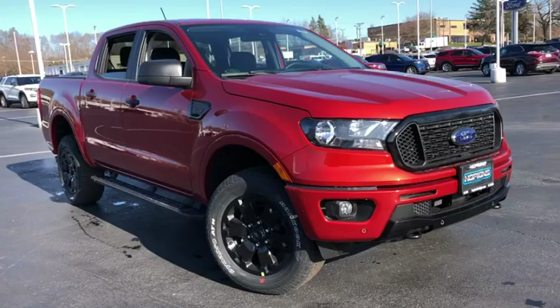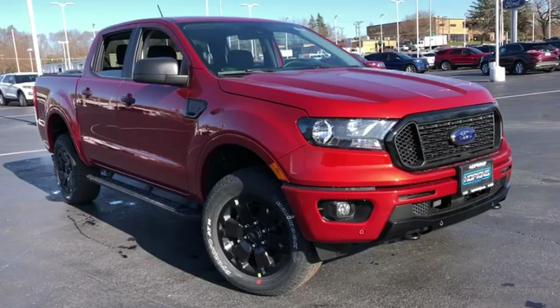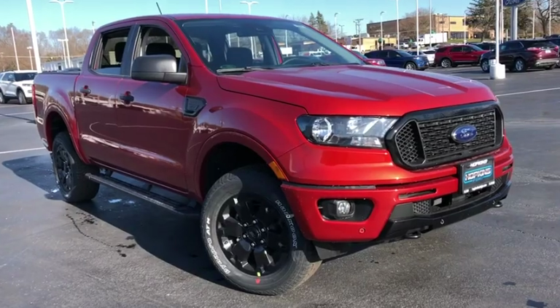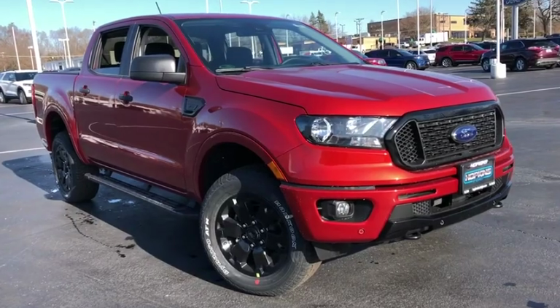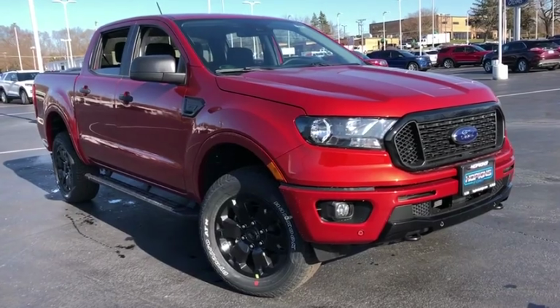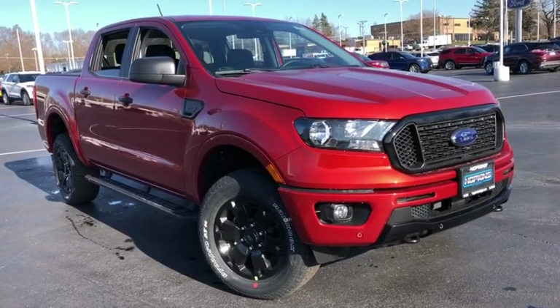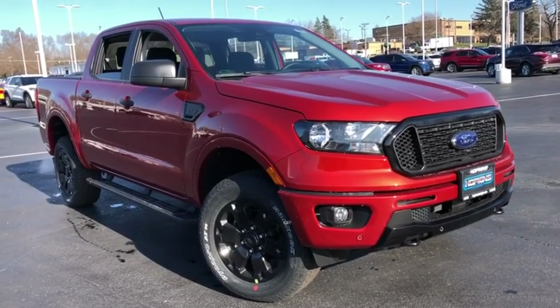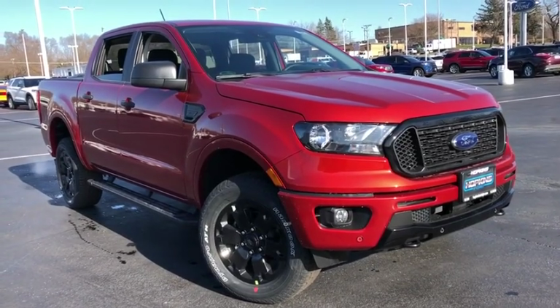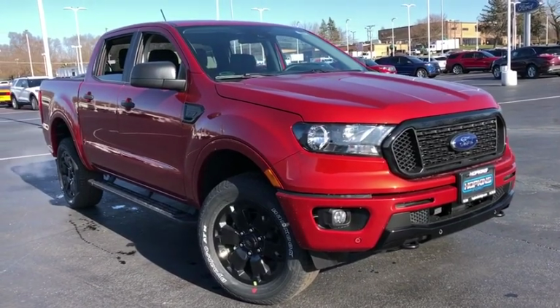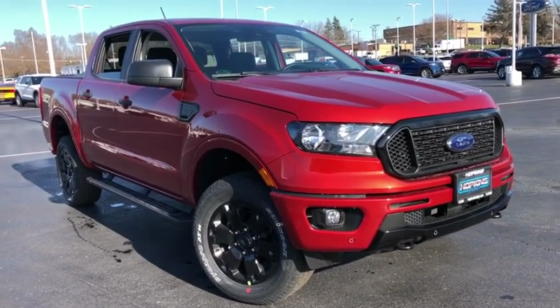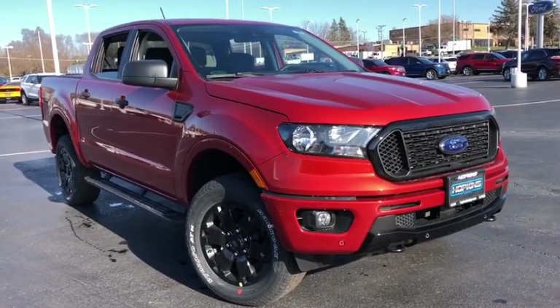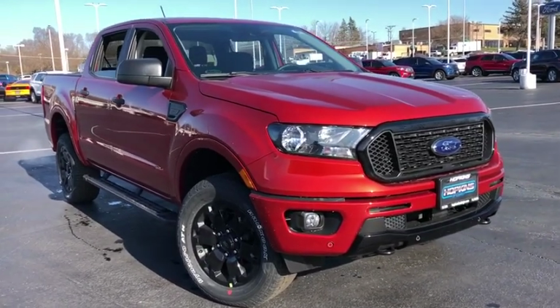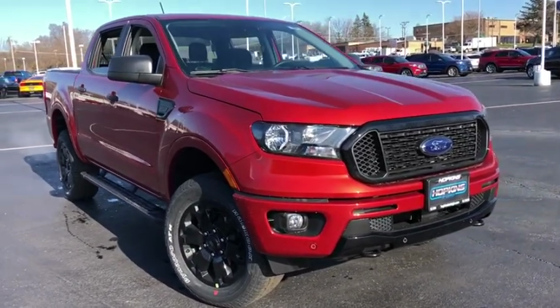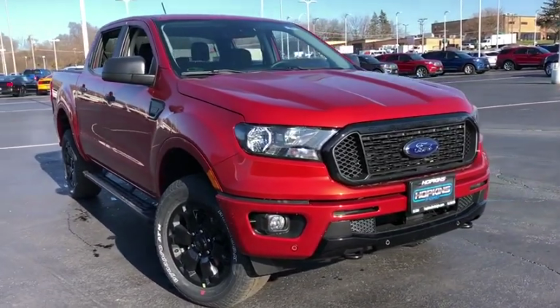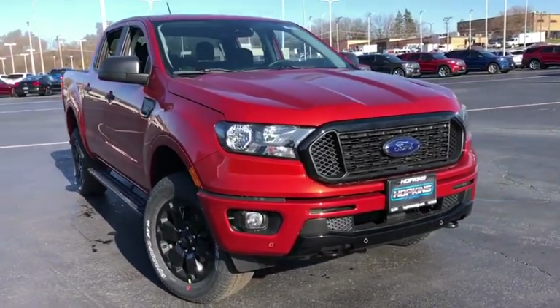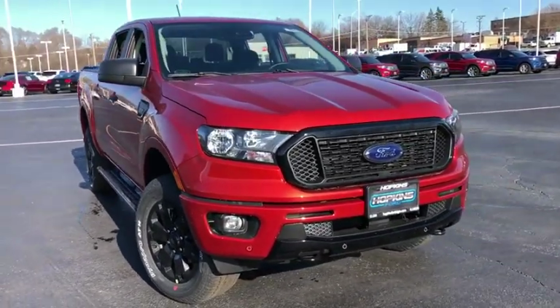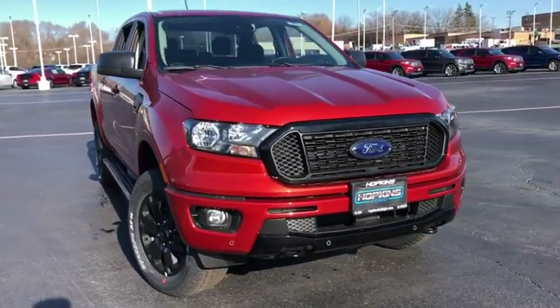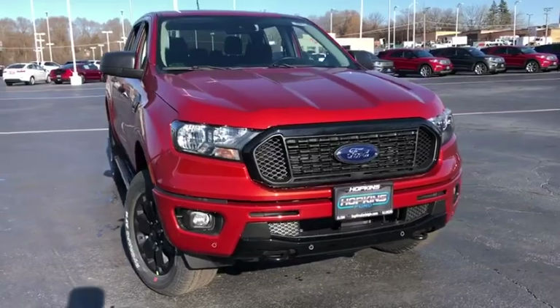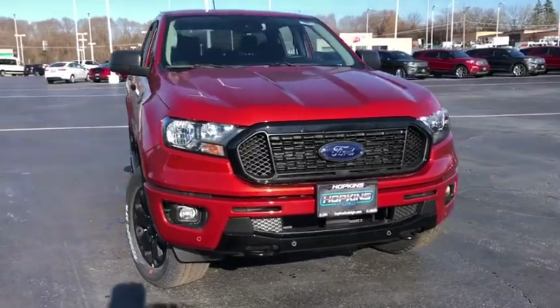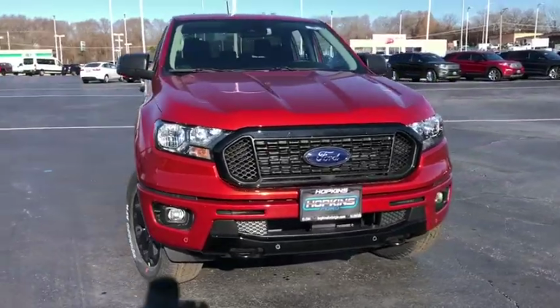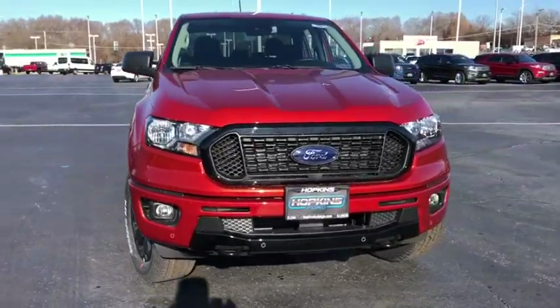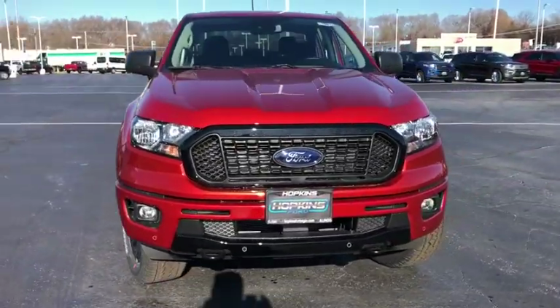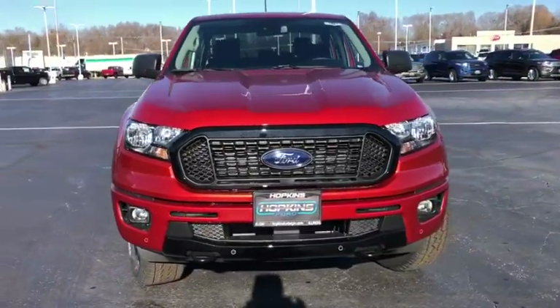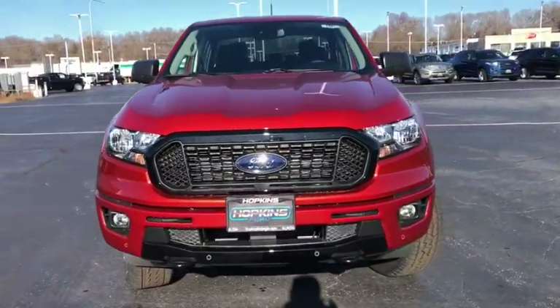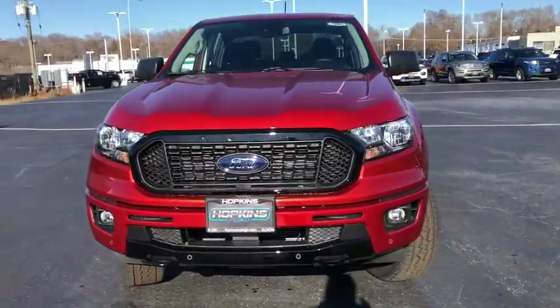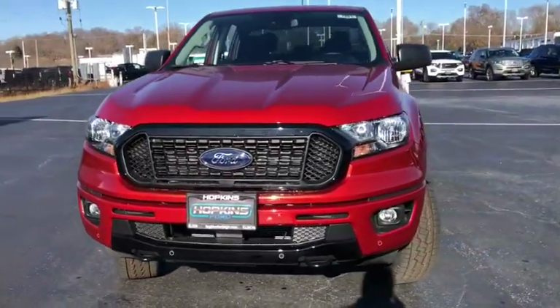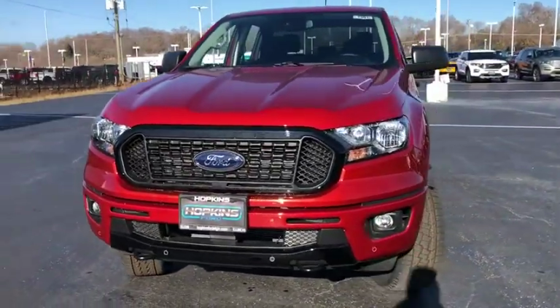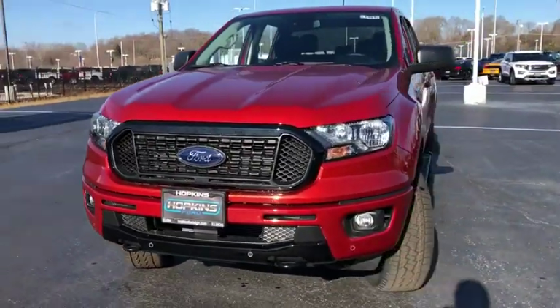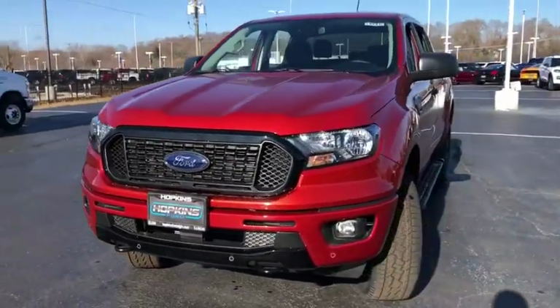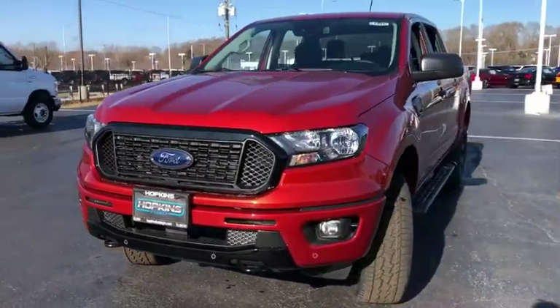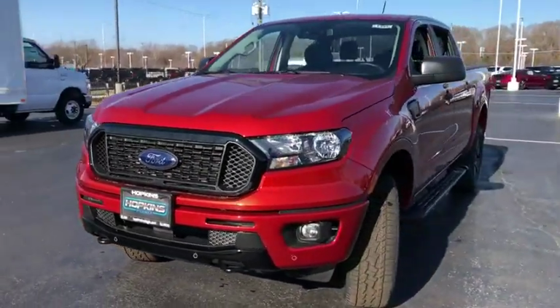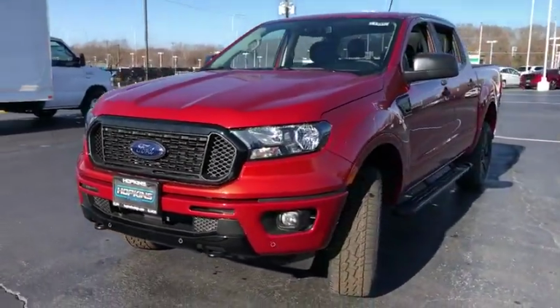Stop by and take a look at the 2019 Ford Ranger. Tough inside and out, Ranger proves it's metal. Here are some of this vehicle's great options.